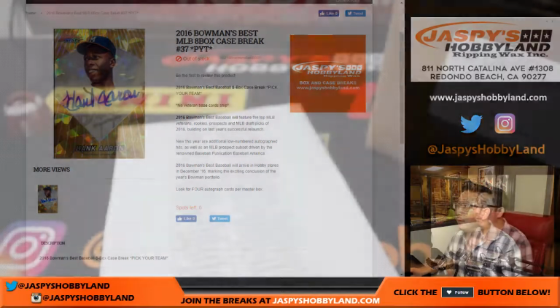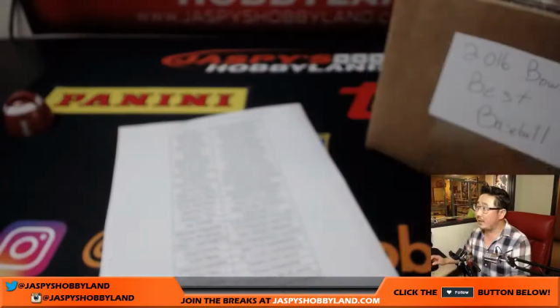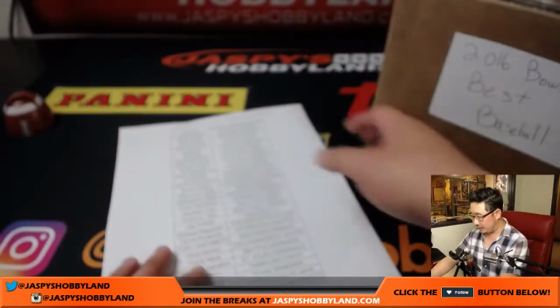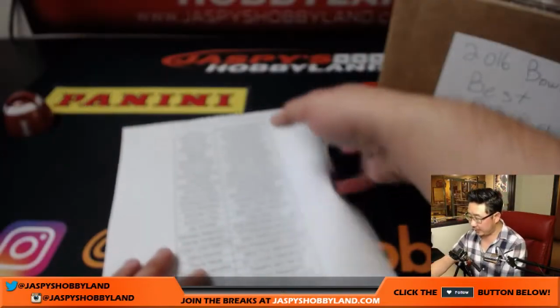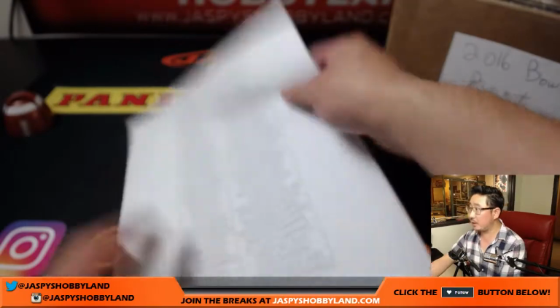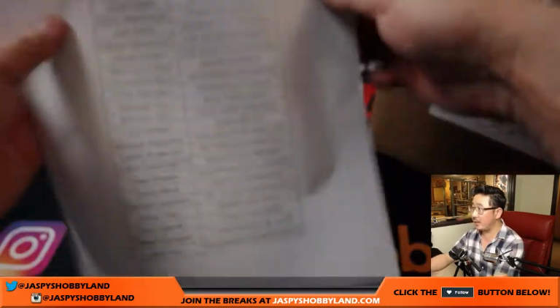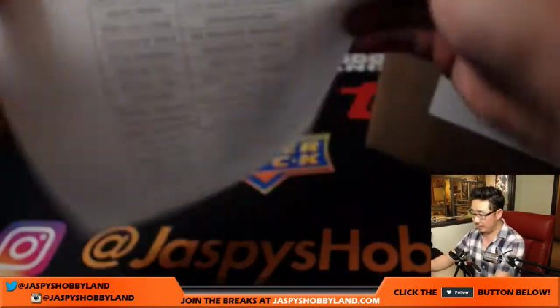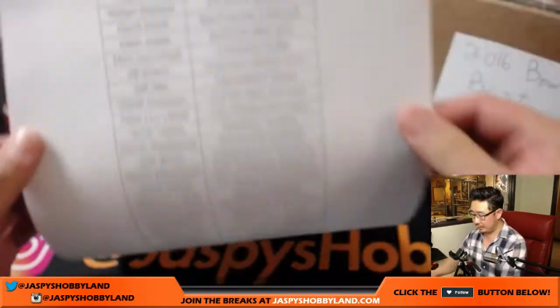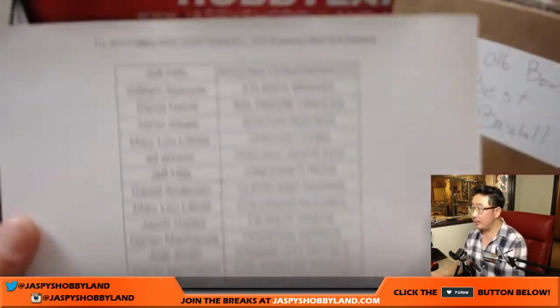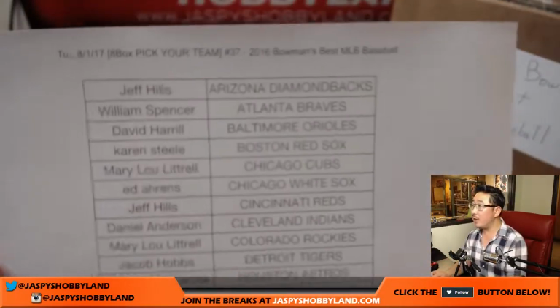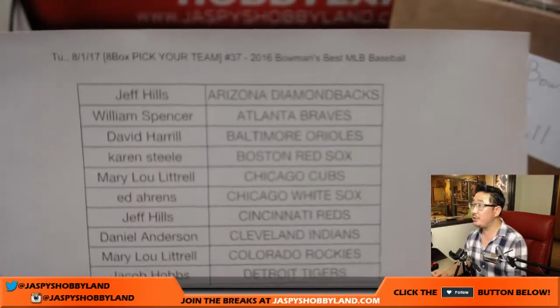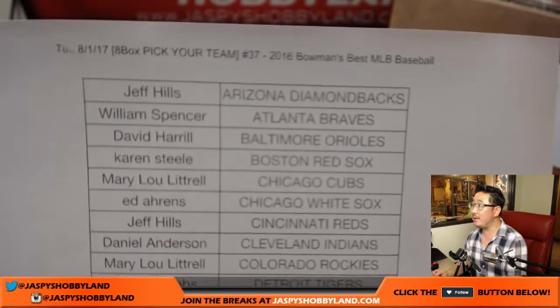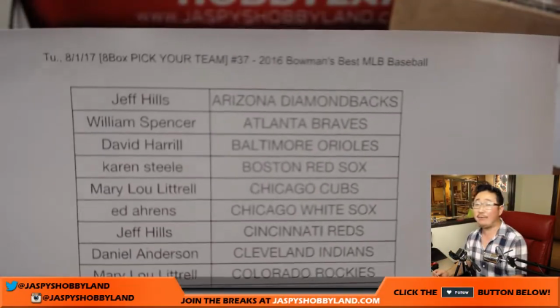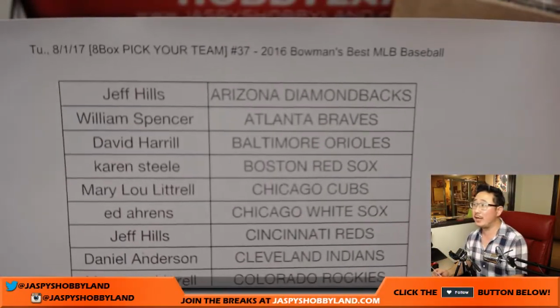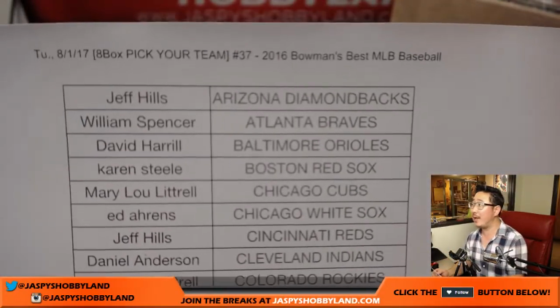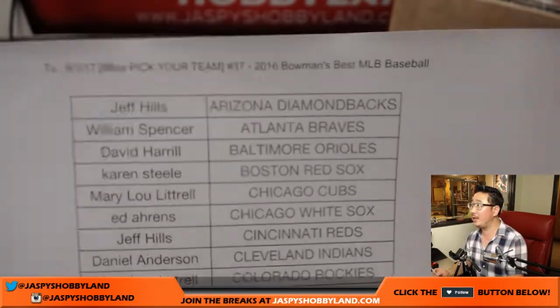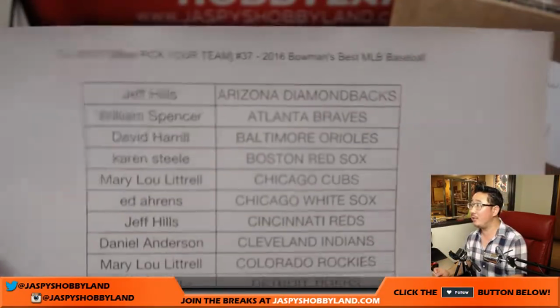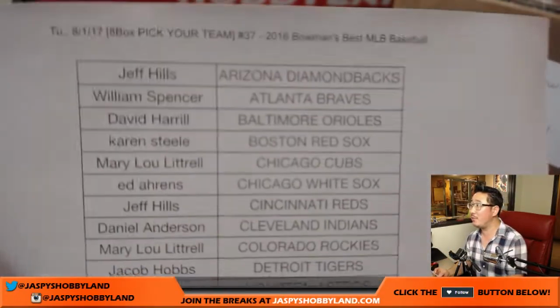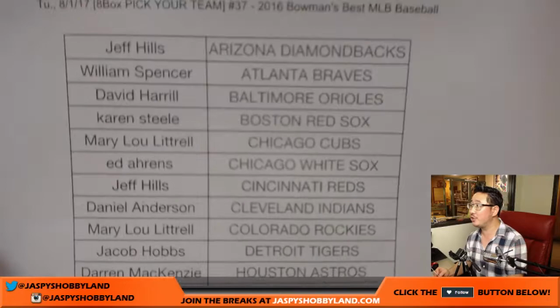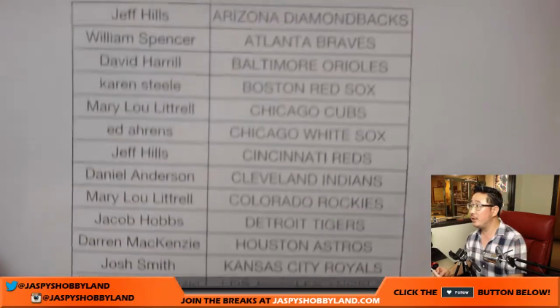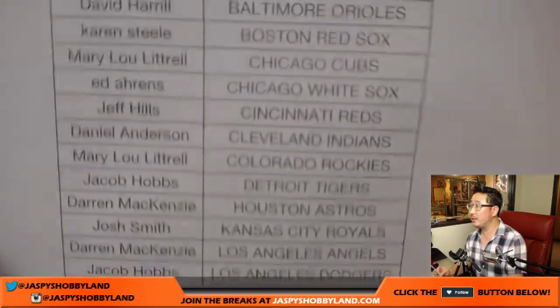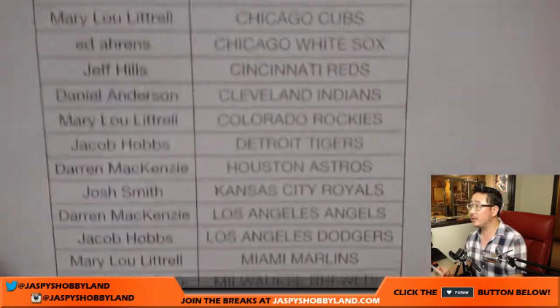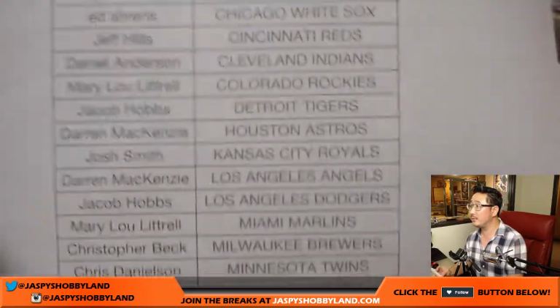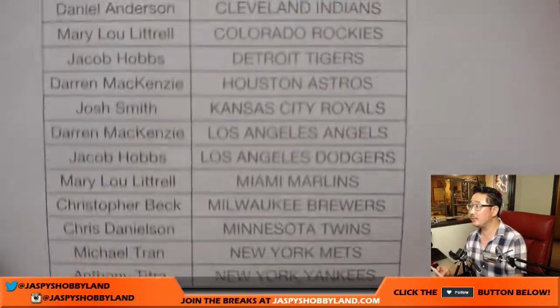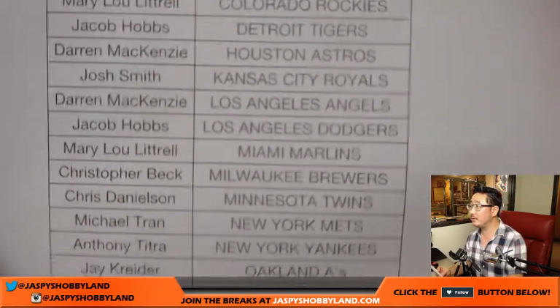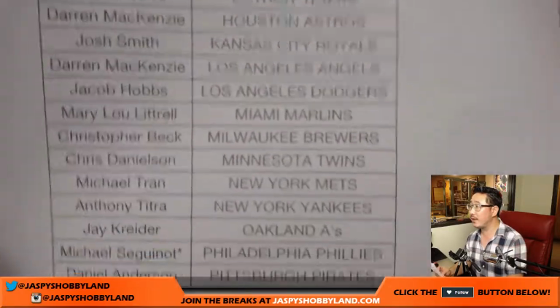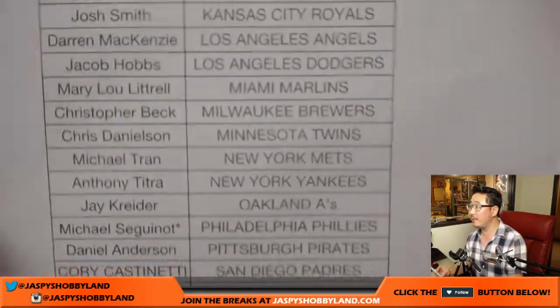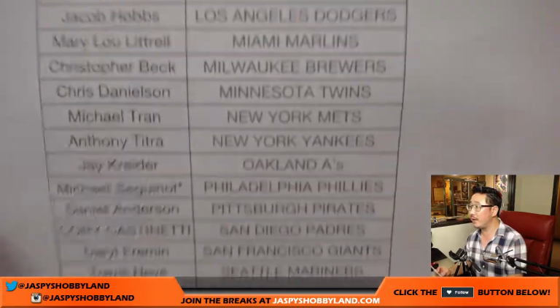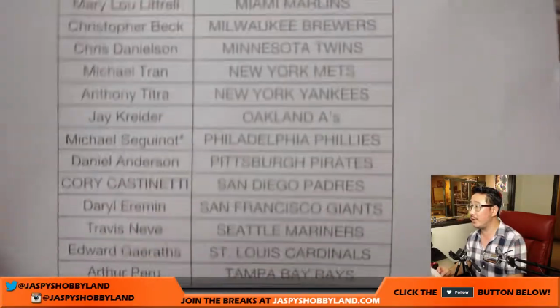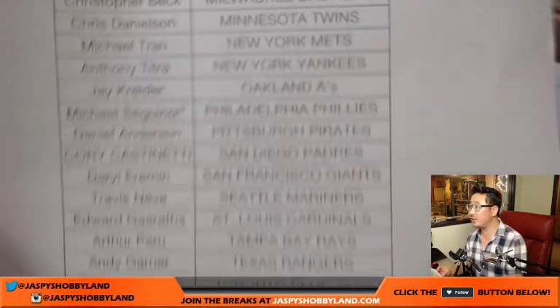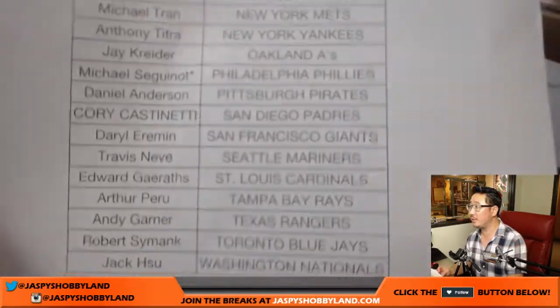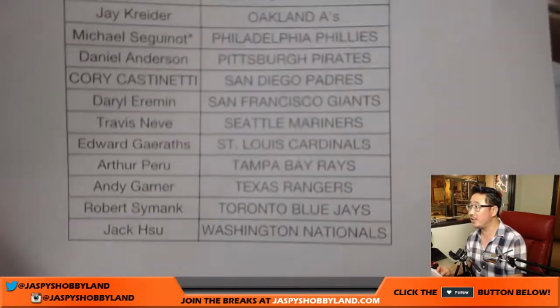Big thanks to these players right here on a Tuesday, back from the National back in Redondo Beach. There's the list. Thanks everybody for getting in on the action, really appreciate it.